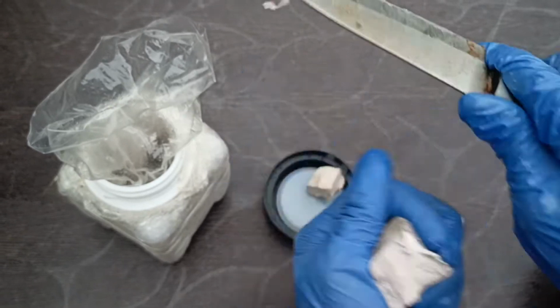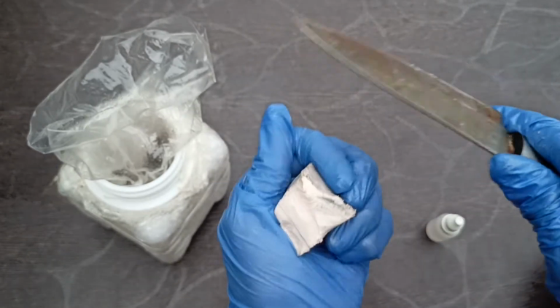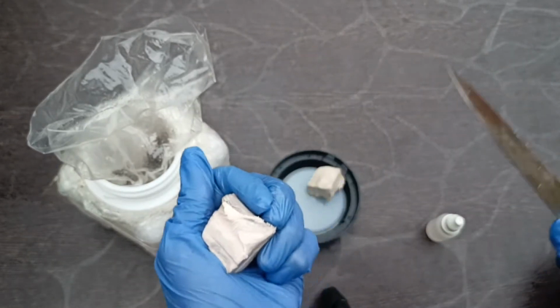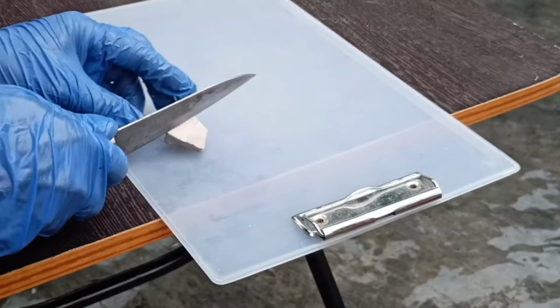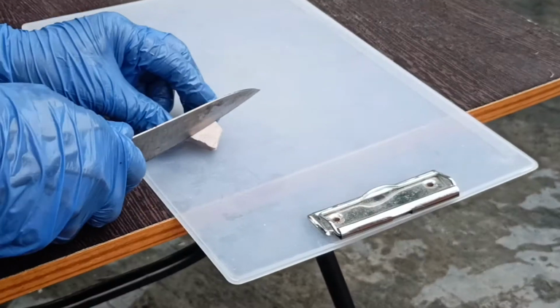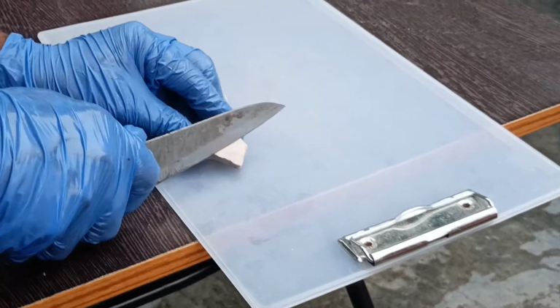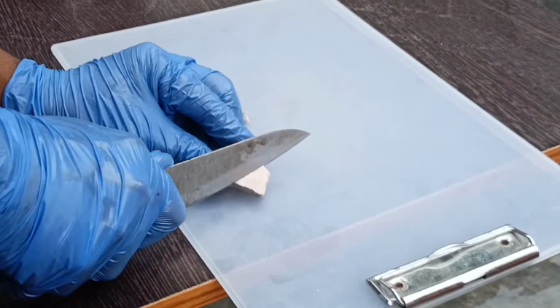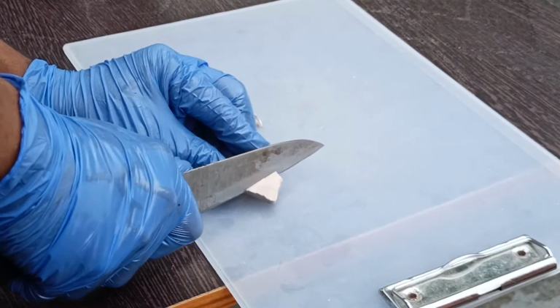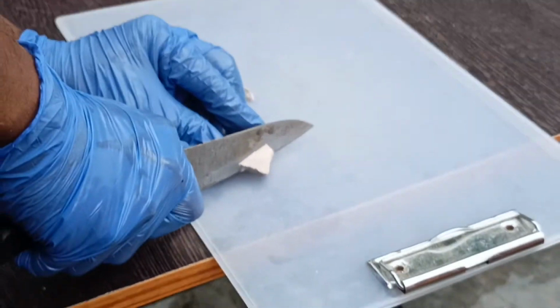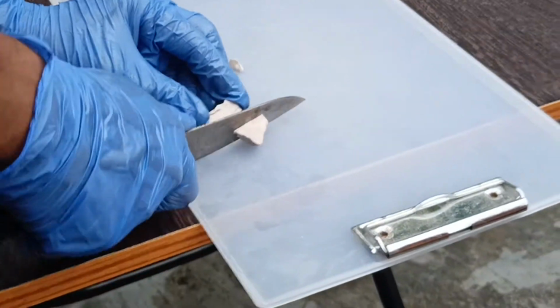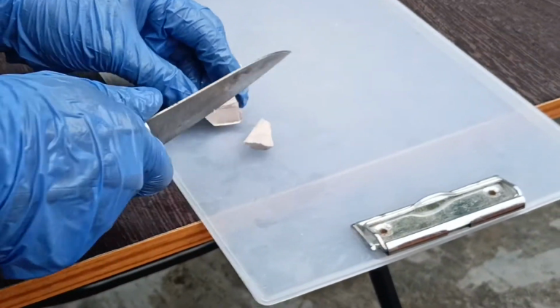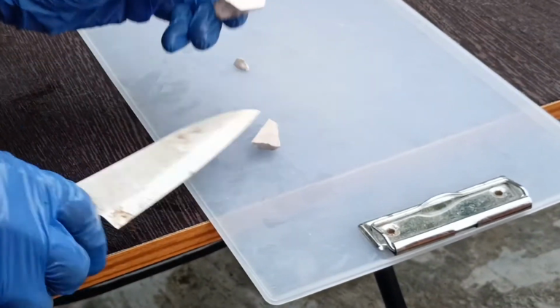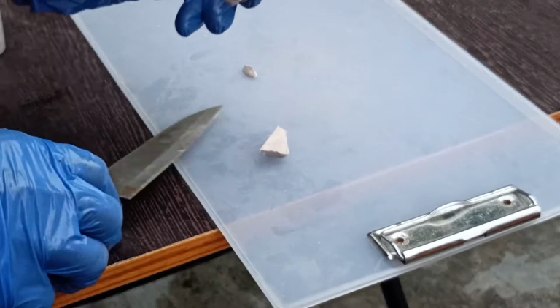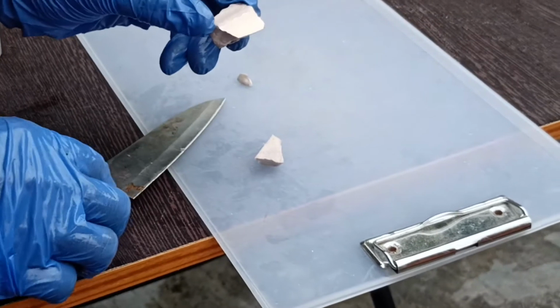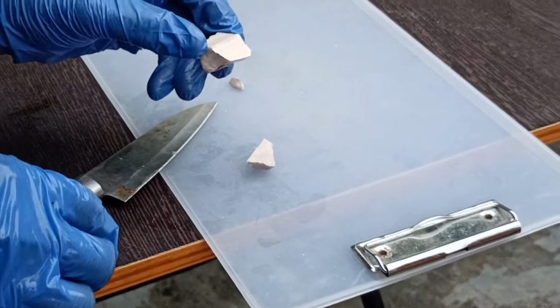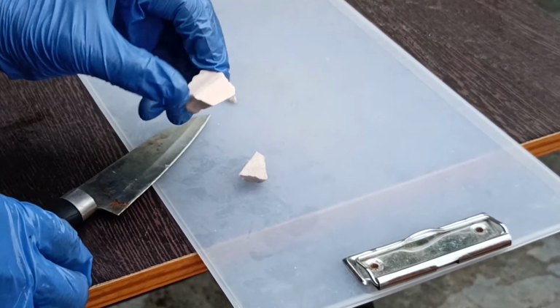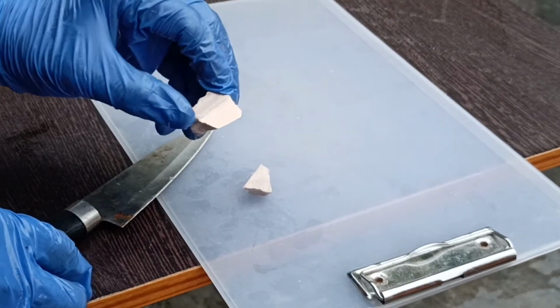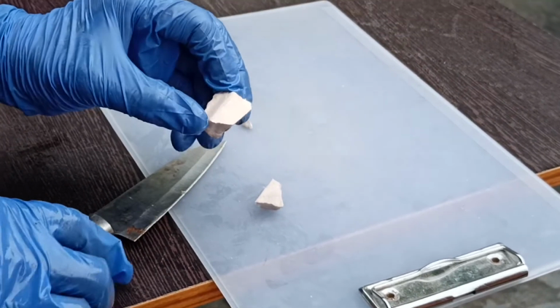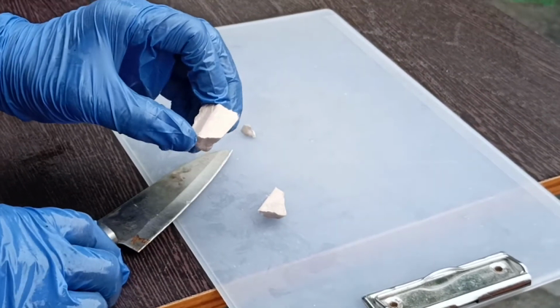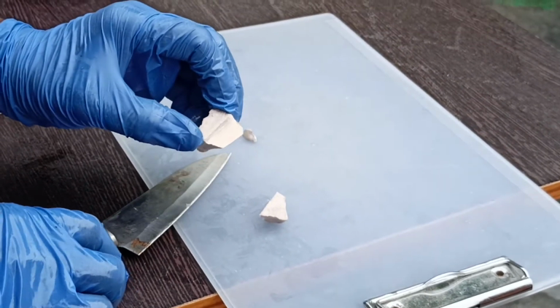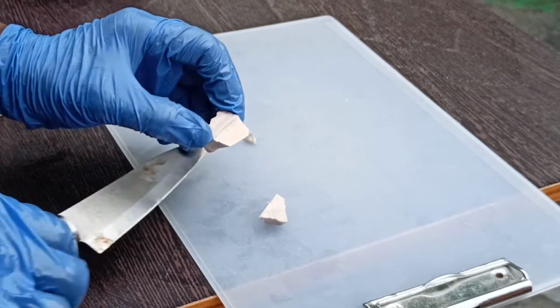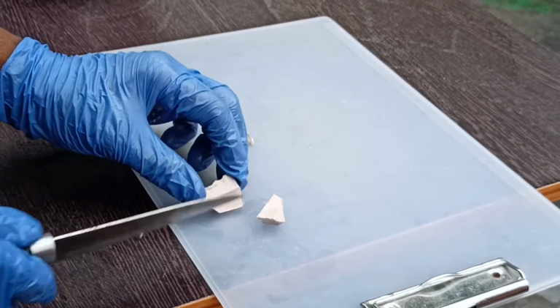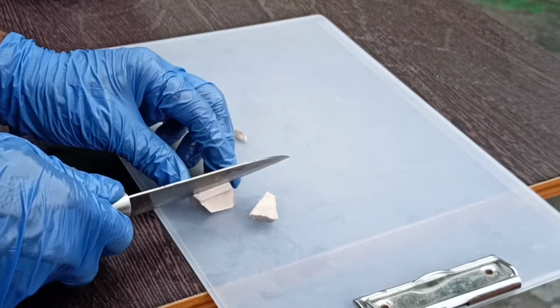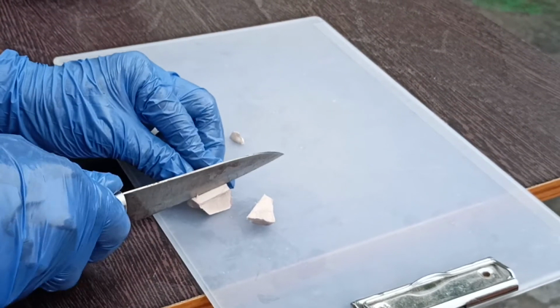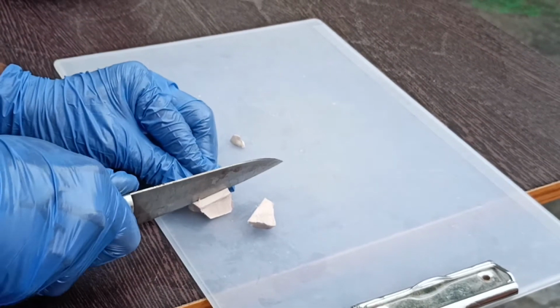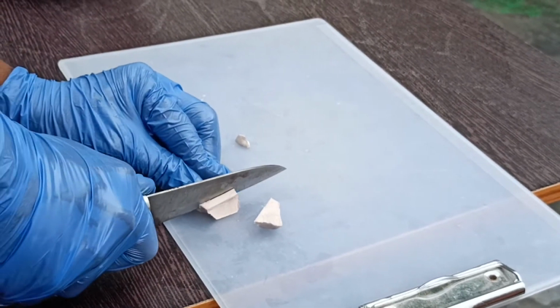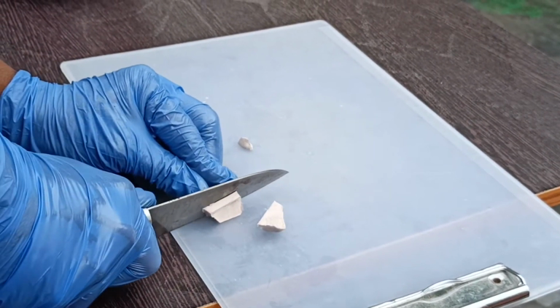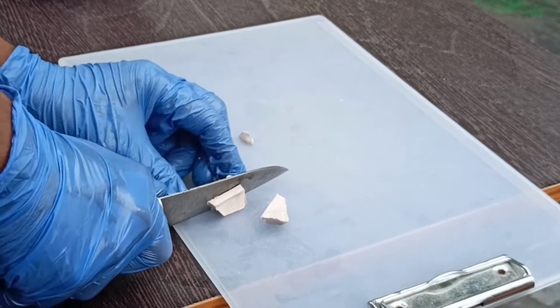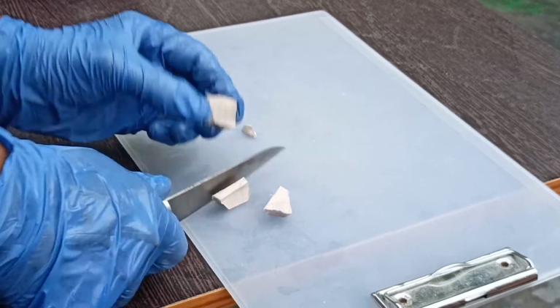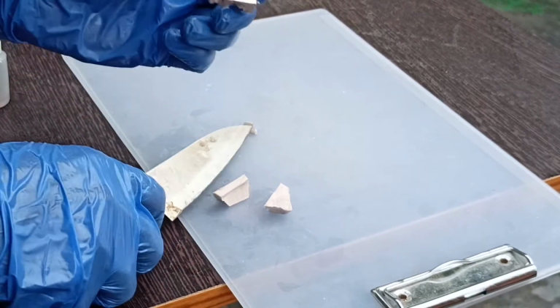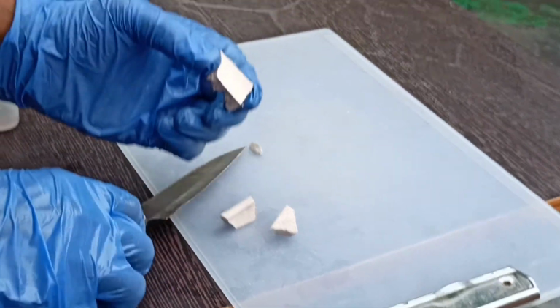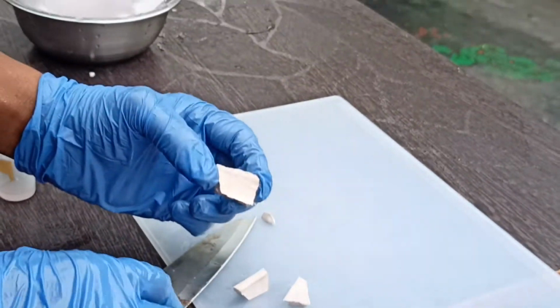The metal usually looks dull because of the oxidation layer on the sodium metal. When you cut it, you can only see the shiny part for a while. It tarnishes so easily.